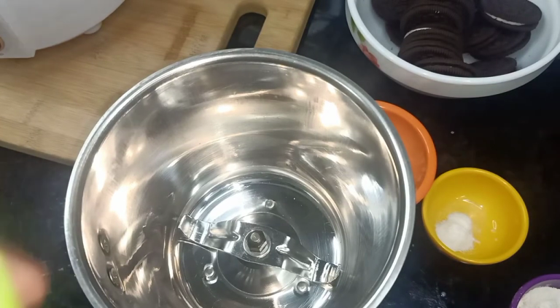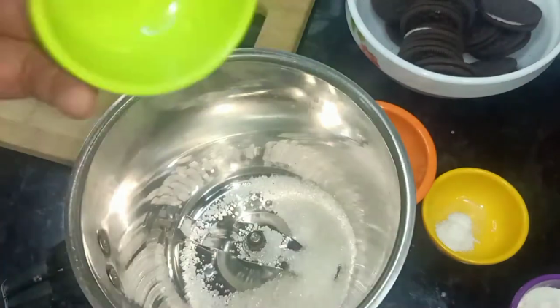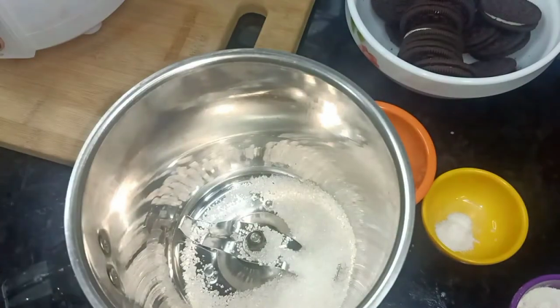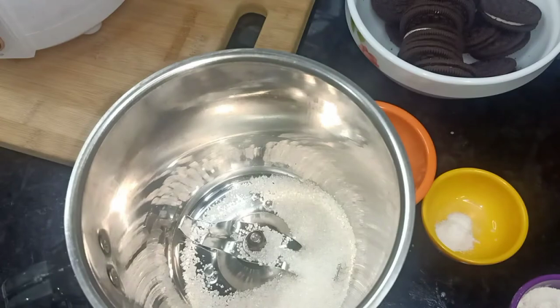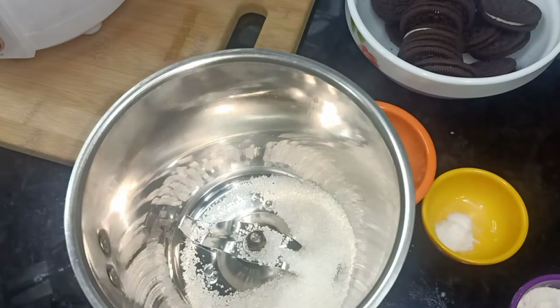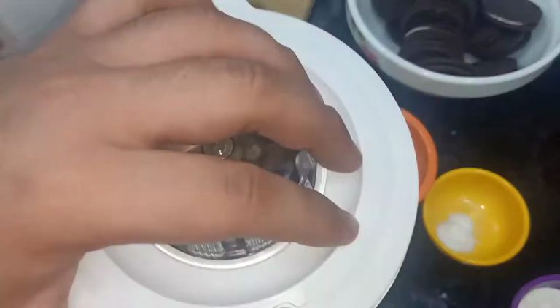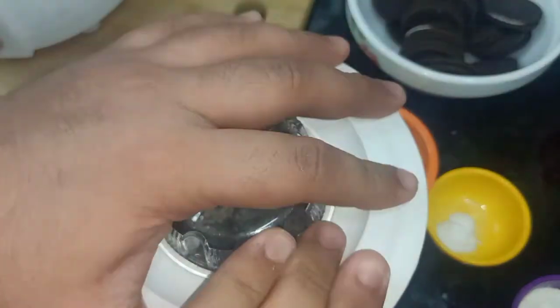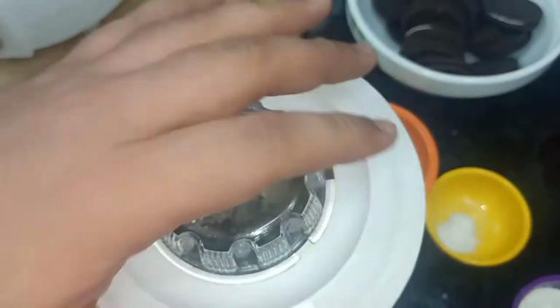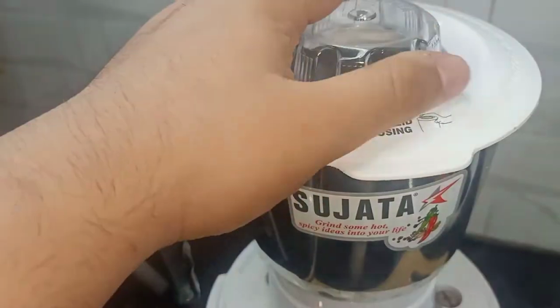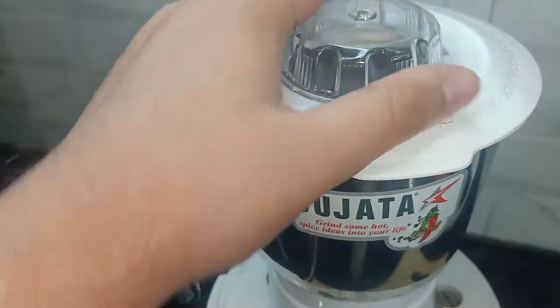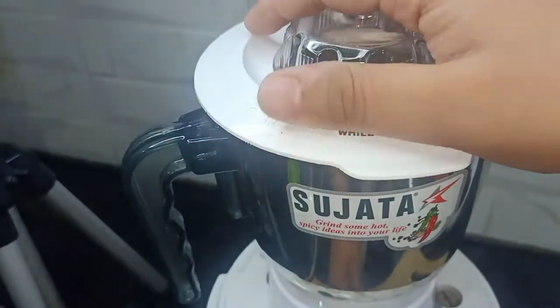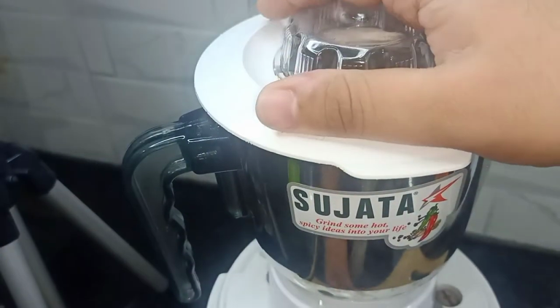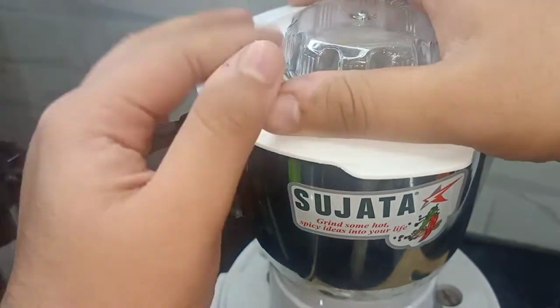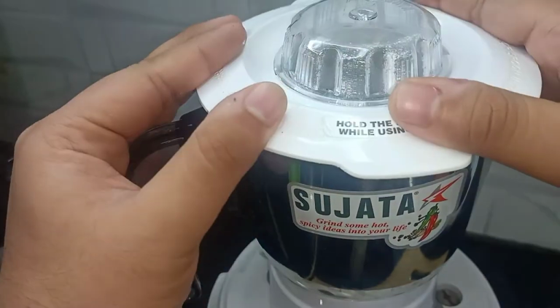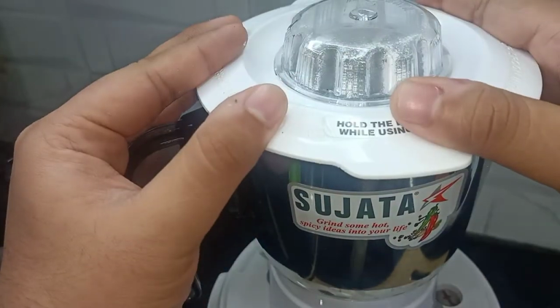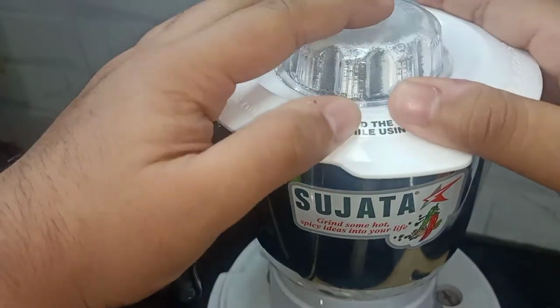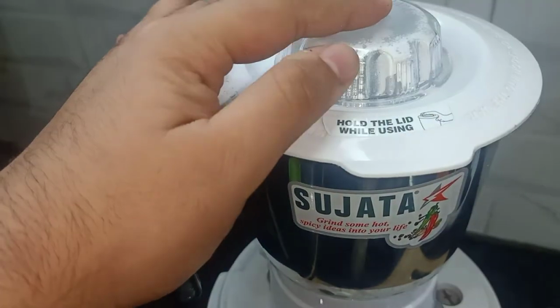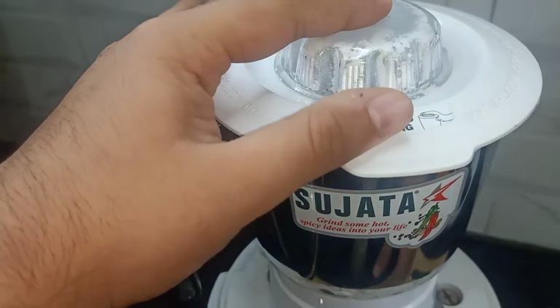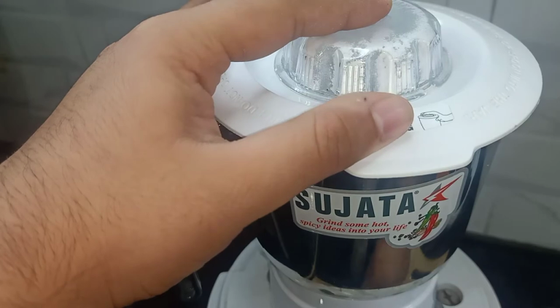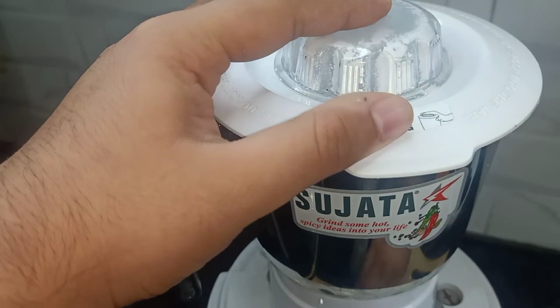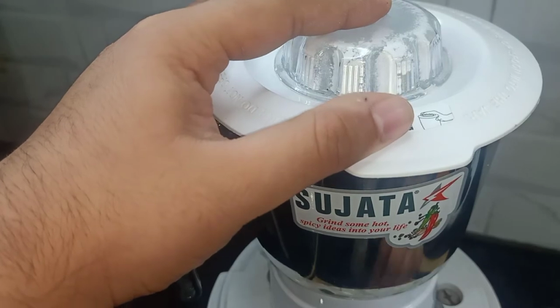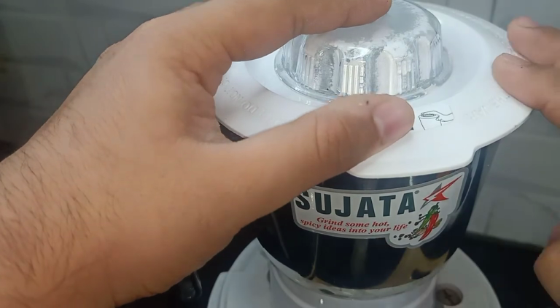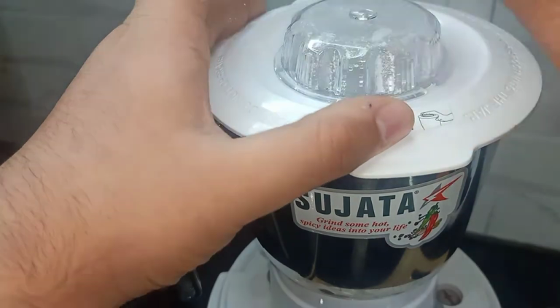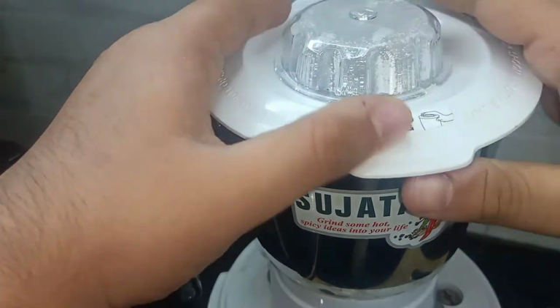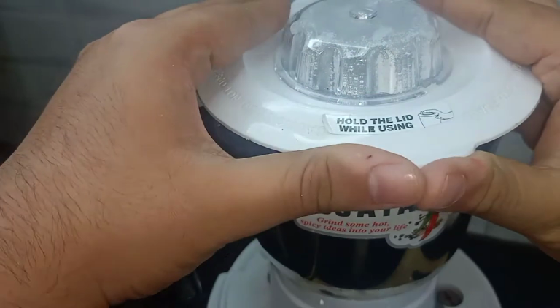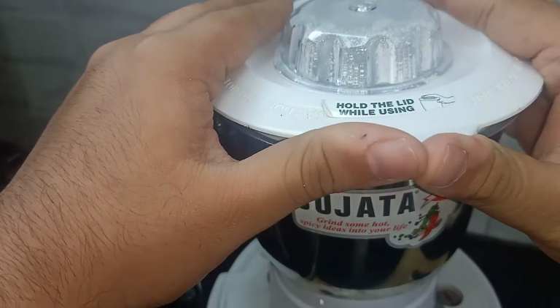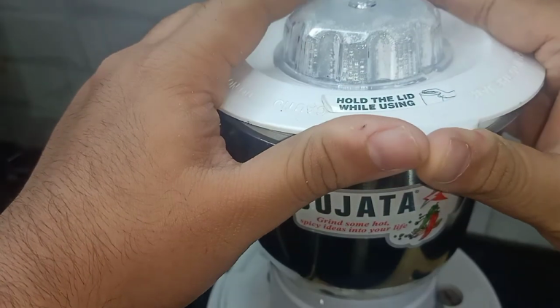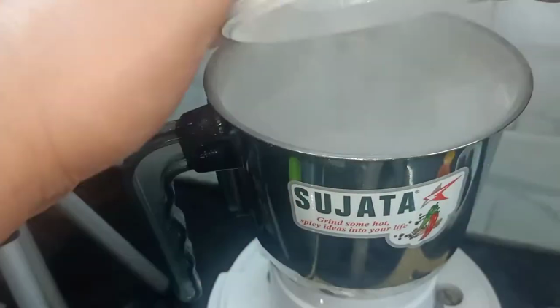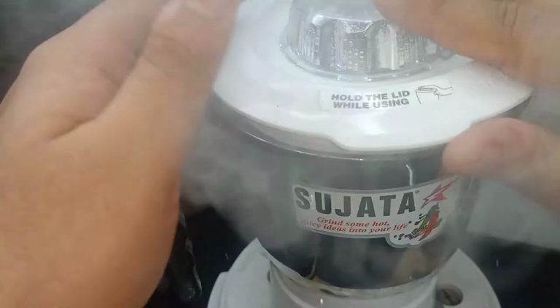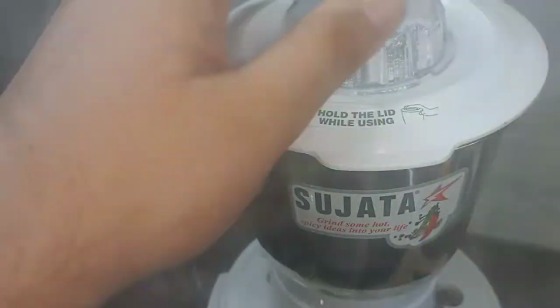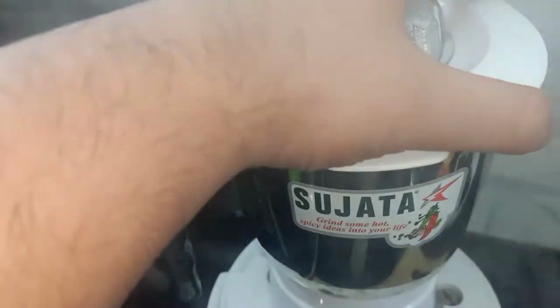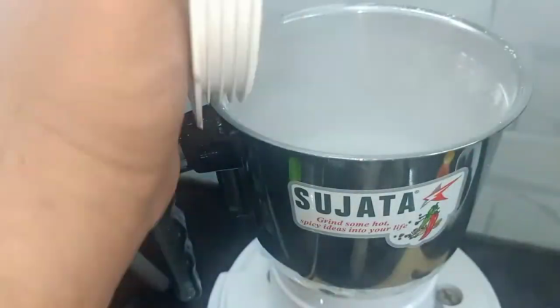First, we will add our sugar in the grinder jar. I have 2 tablespoons here and we will grind it. I don't have sugar powder, so I have whole sugar and I grinded it. This is my grinder.